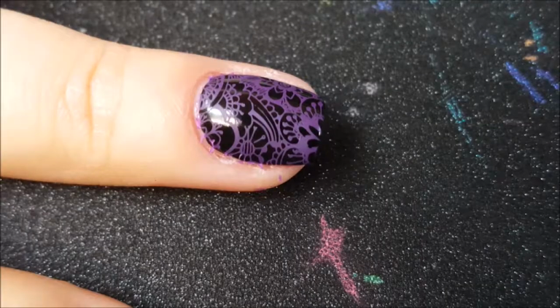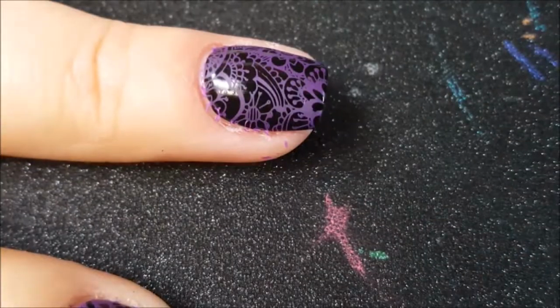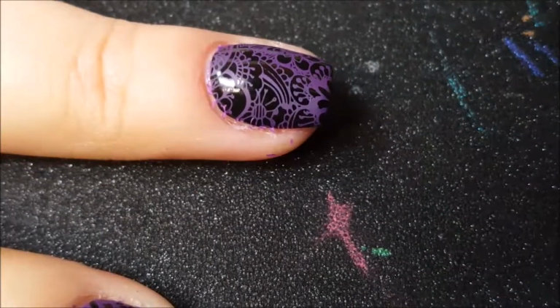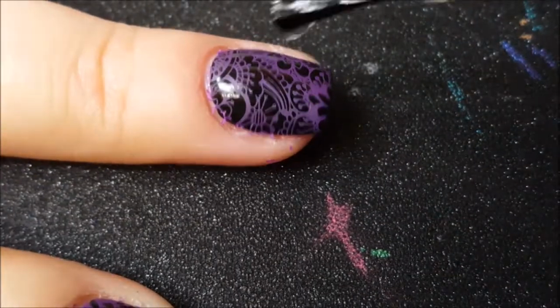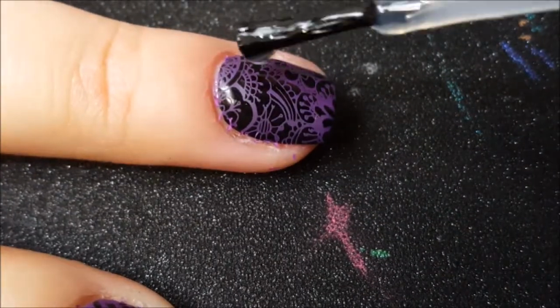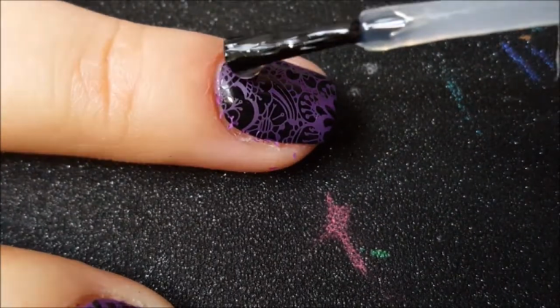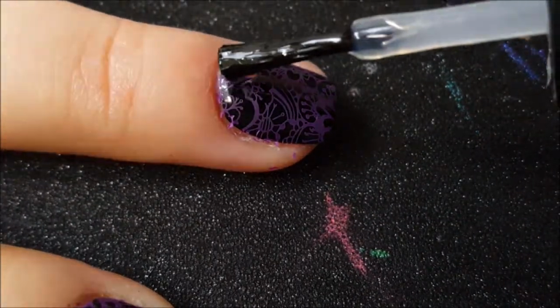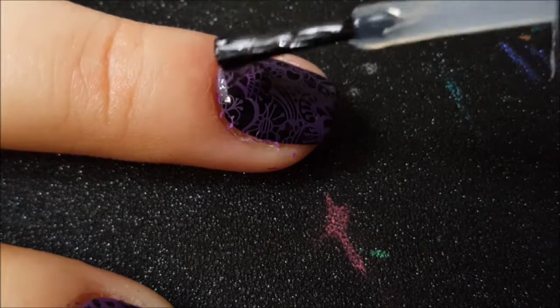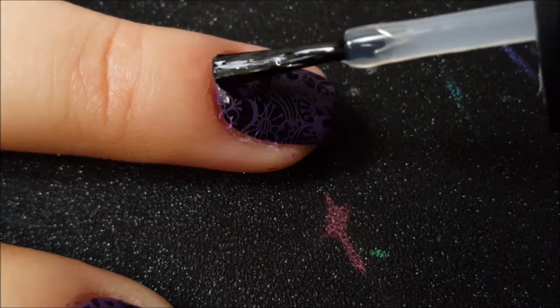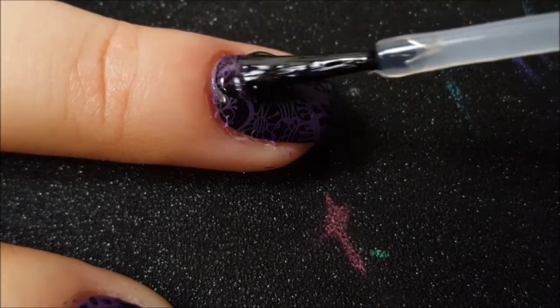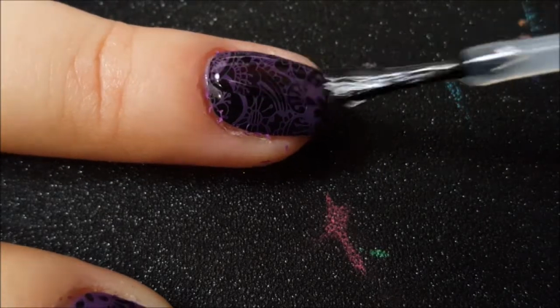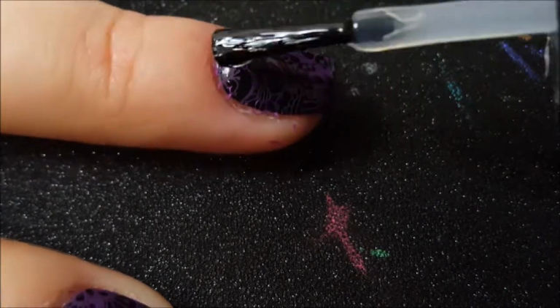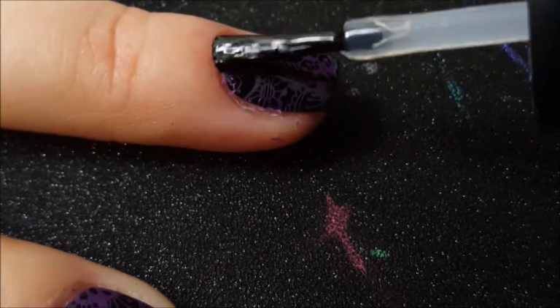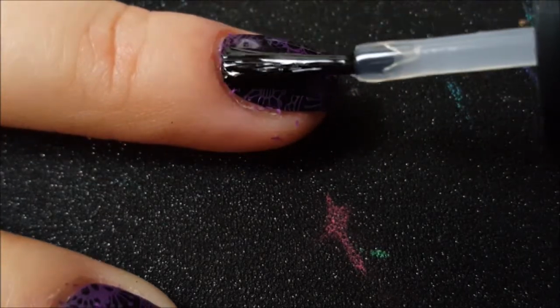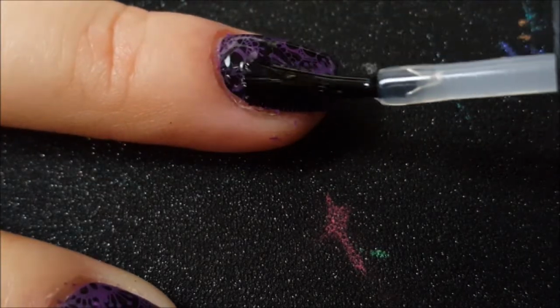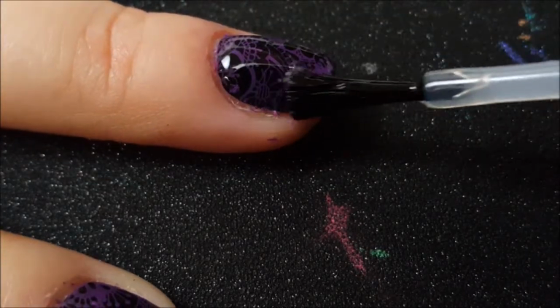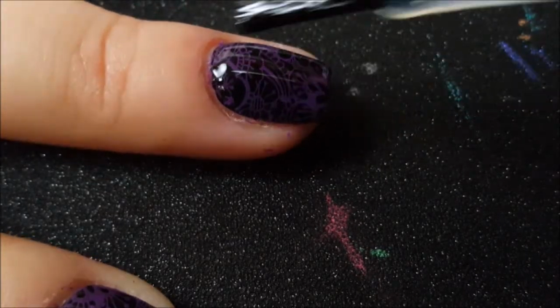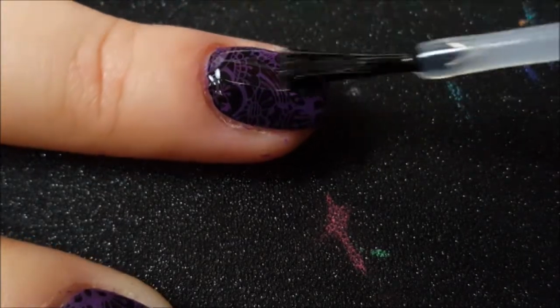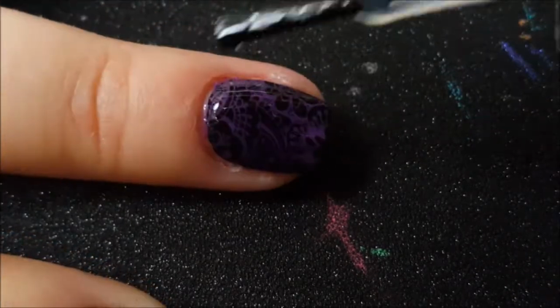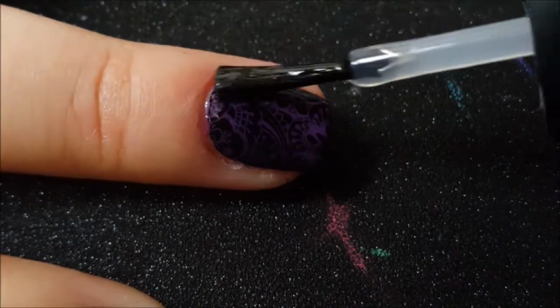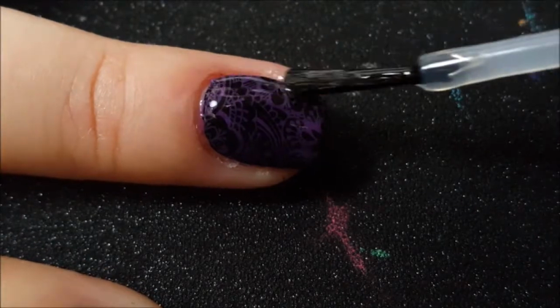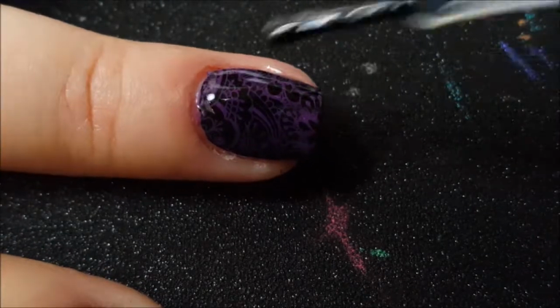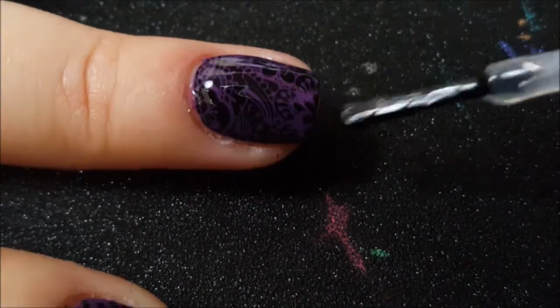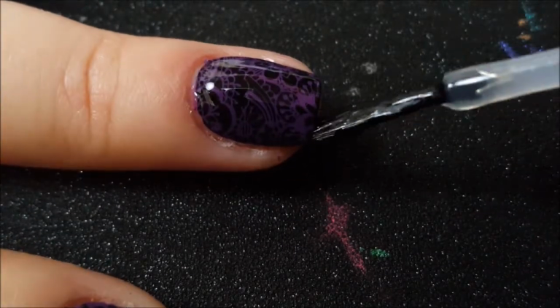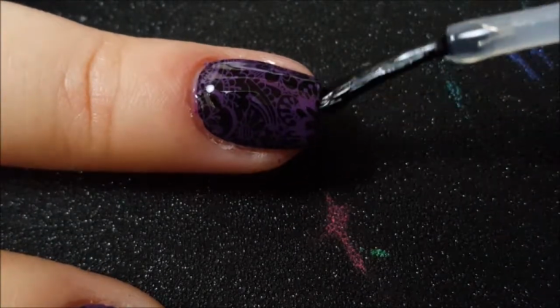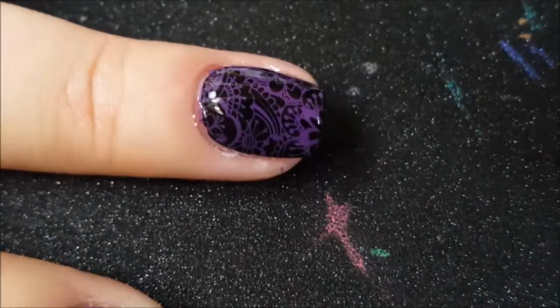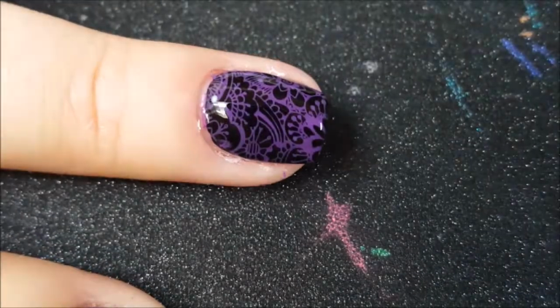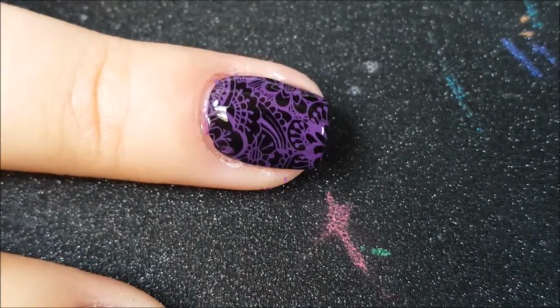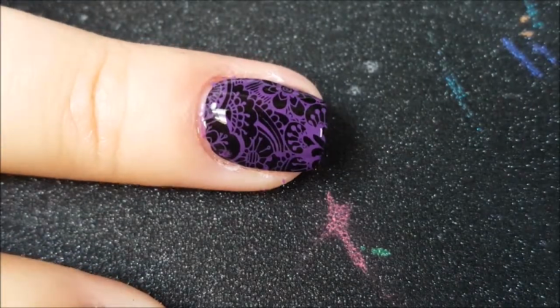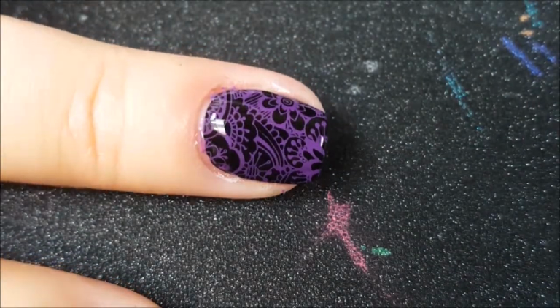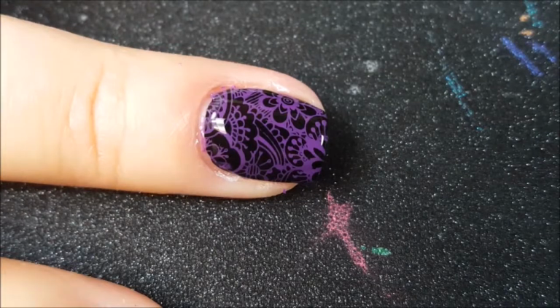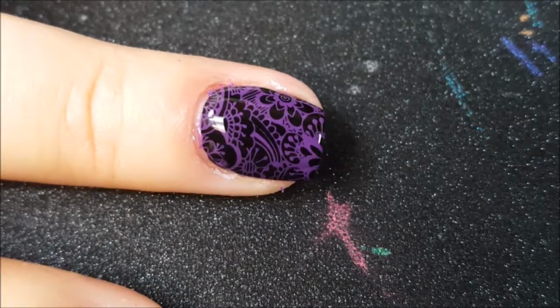I'm just going to finish these swatches with a really thick coat of Out the Door top coat. I just float it over the image and you can see that it doesn't smear or bleed or anything — it just comes out really nice and shiny.